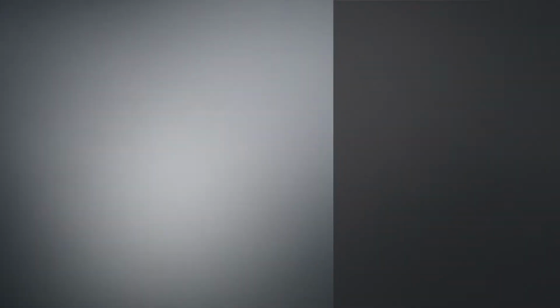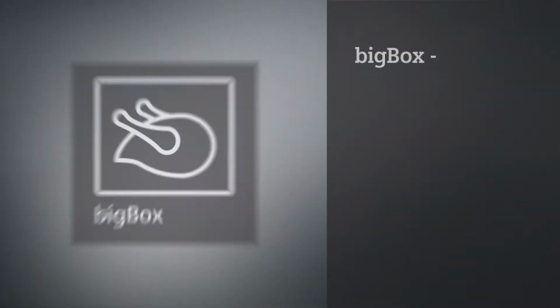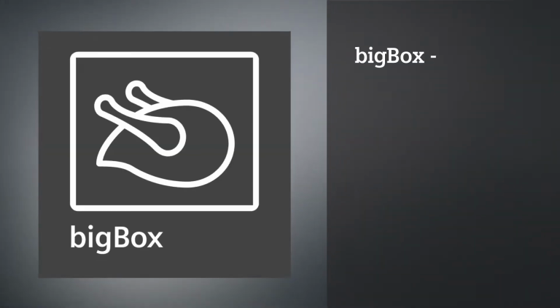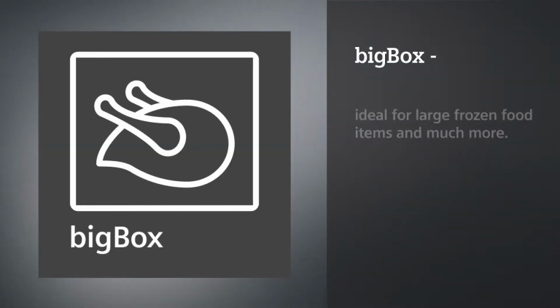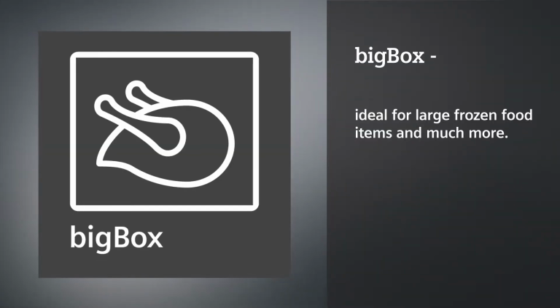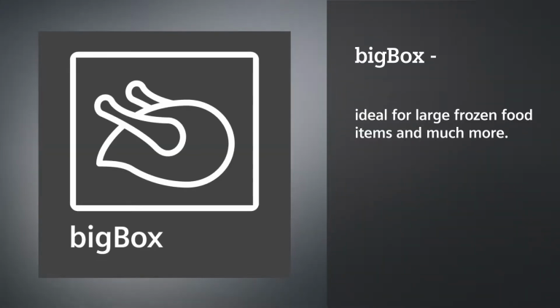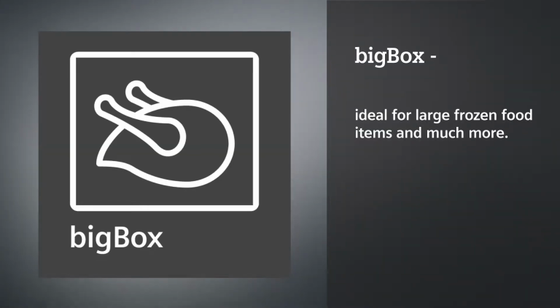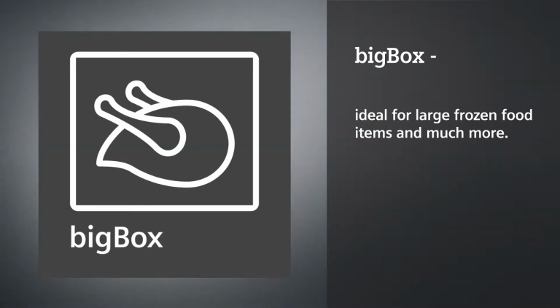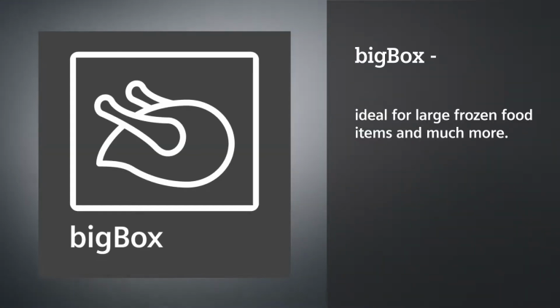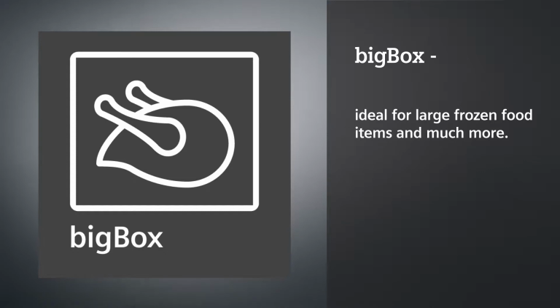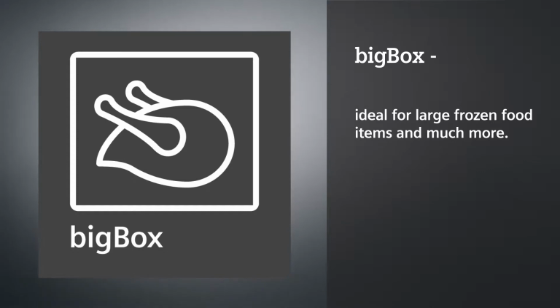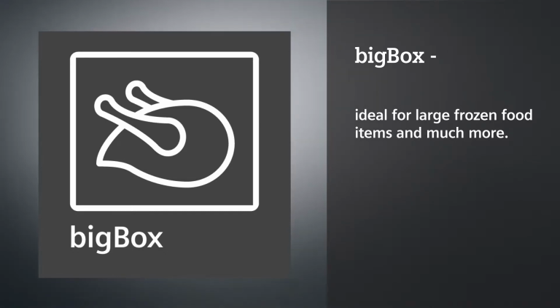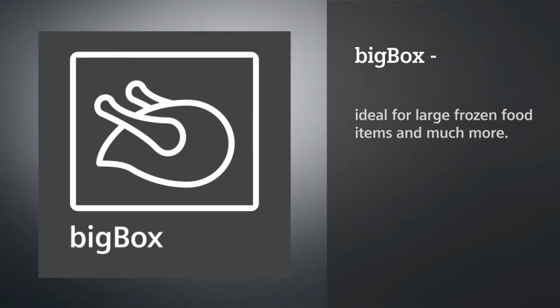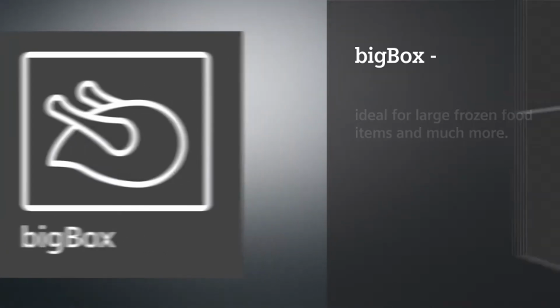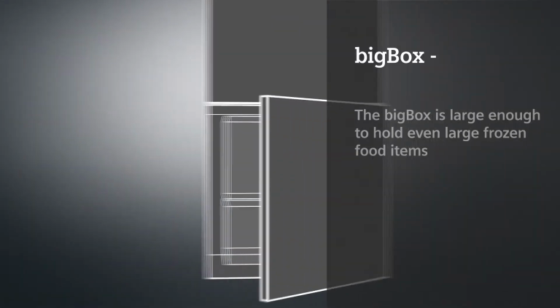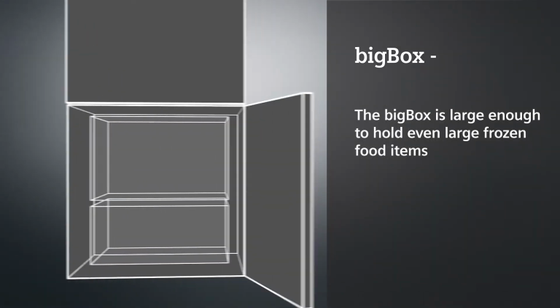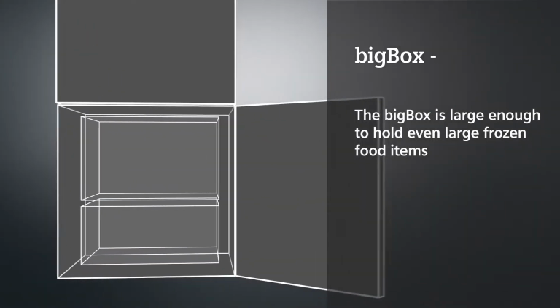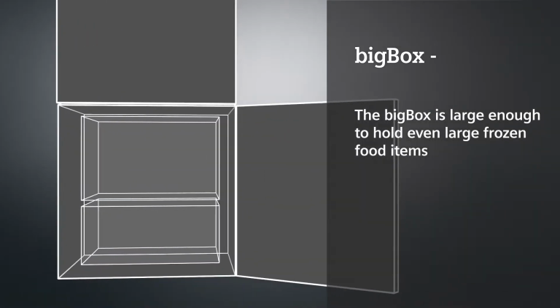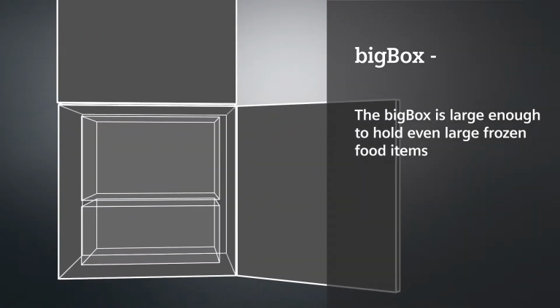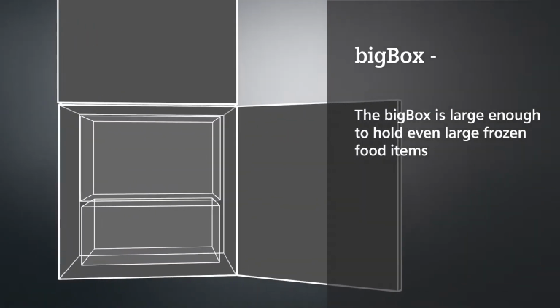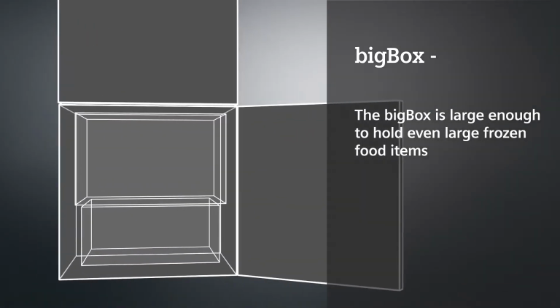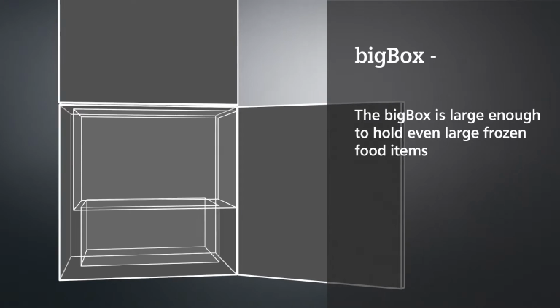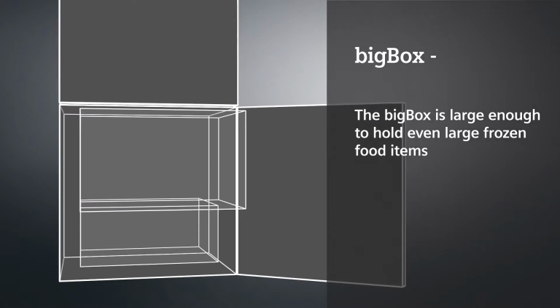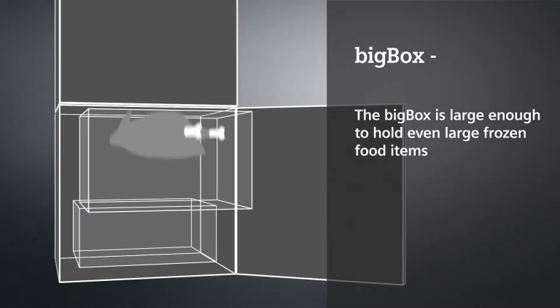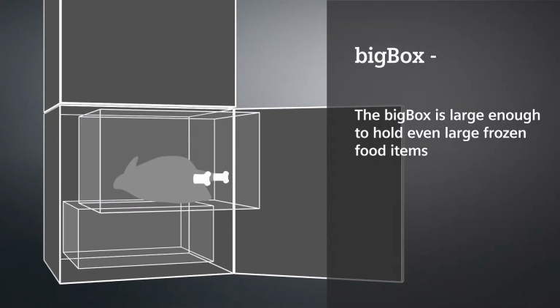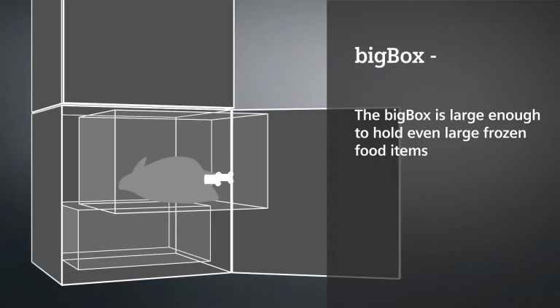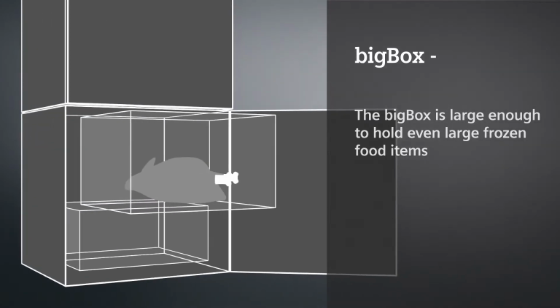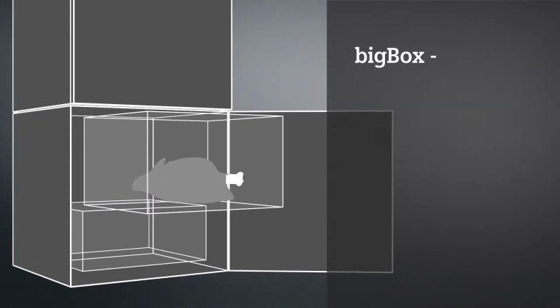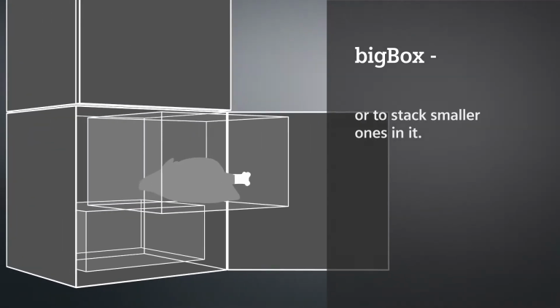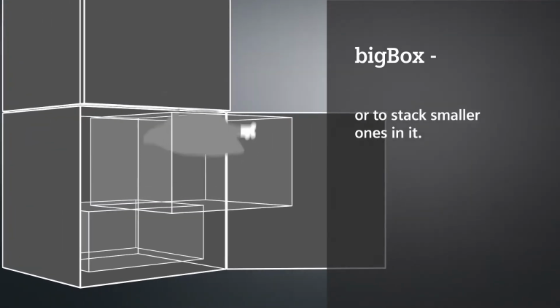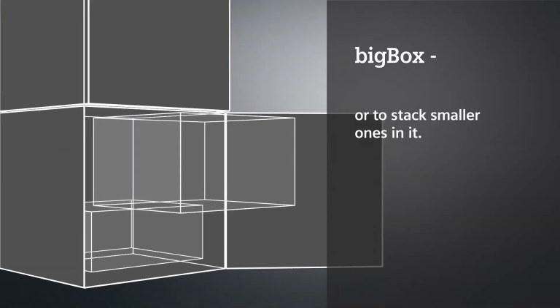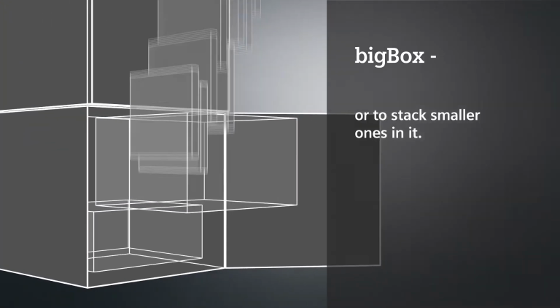Big Box. Ideal for large frozen fruit items and much more. The Big Box is large enough to hold even large frozen fruit items, or to stack smaller ones in it.